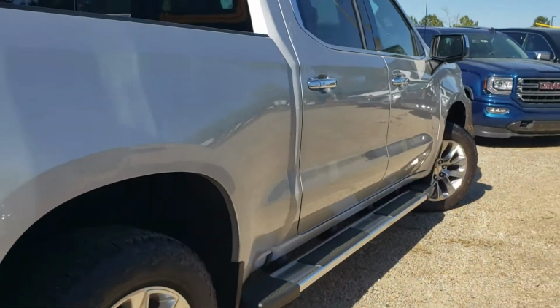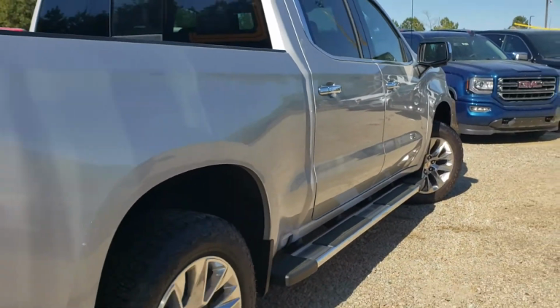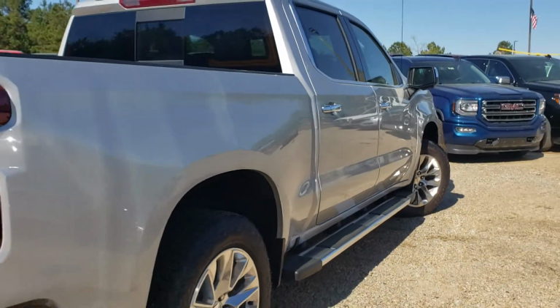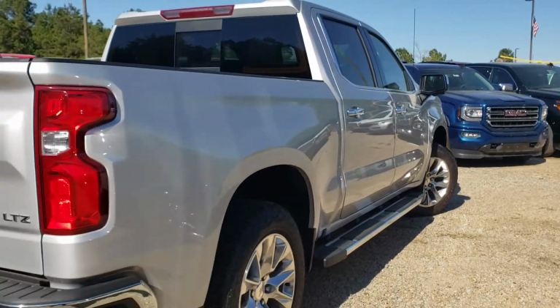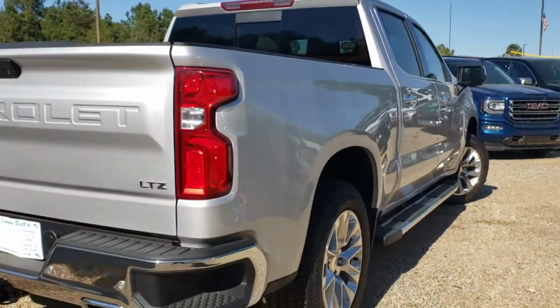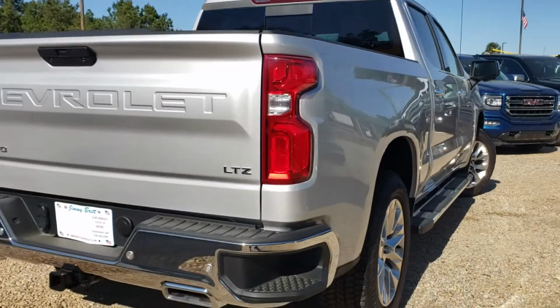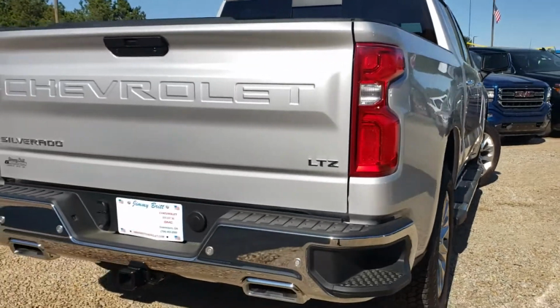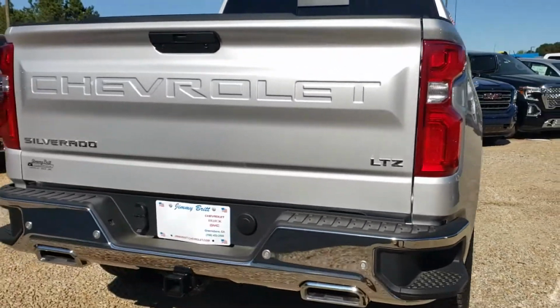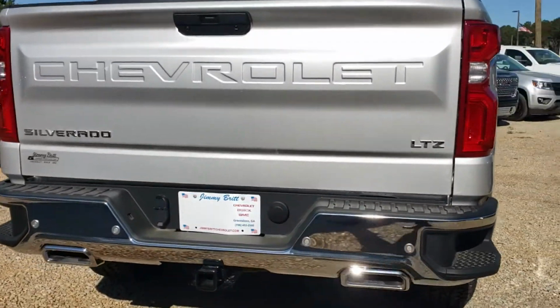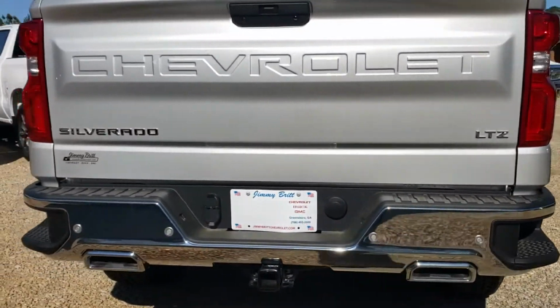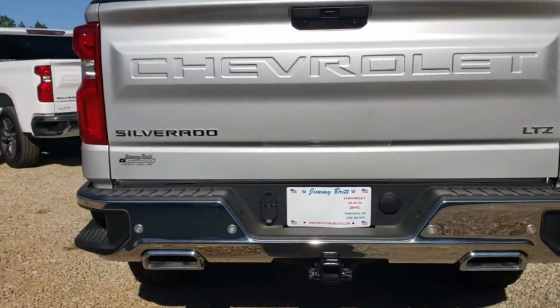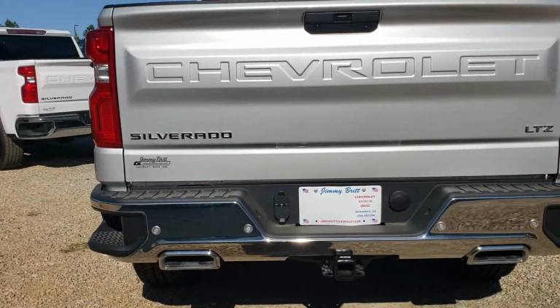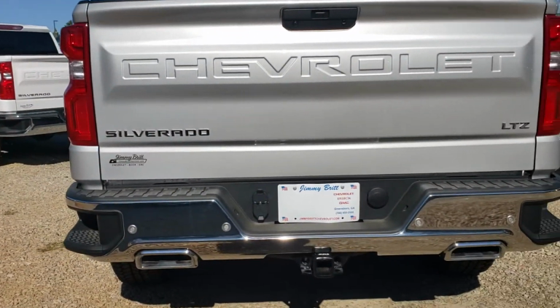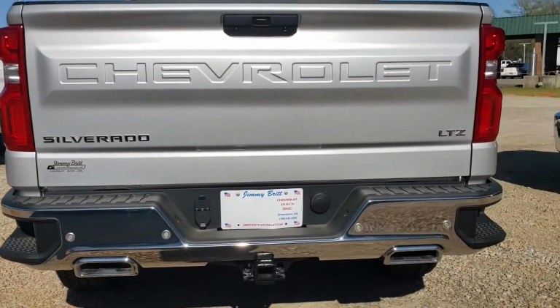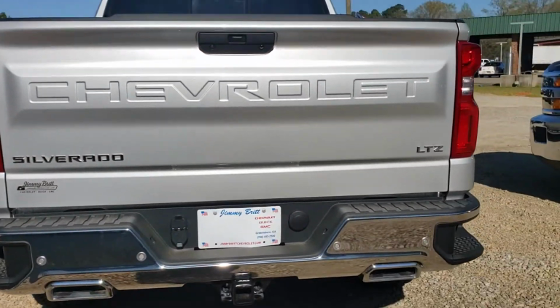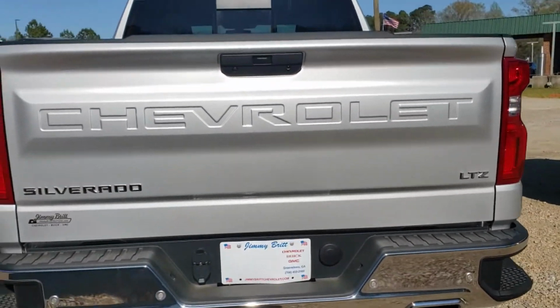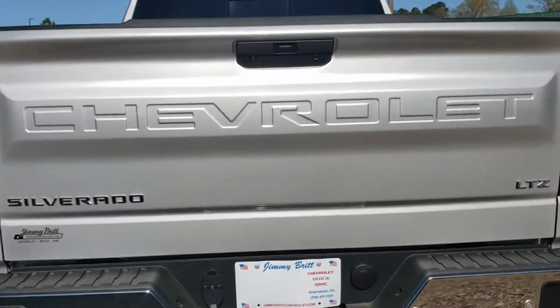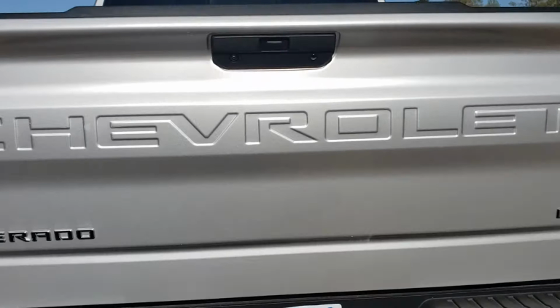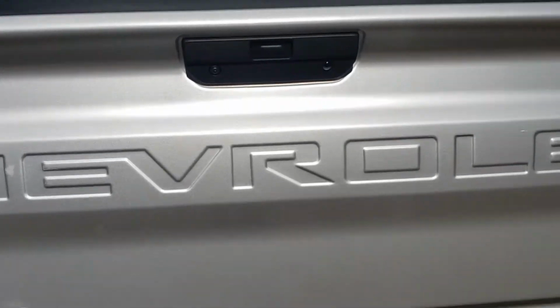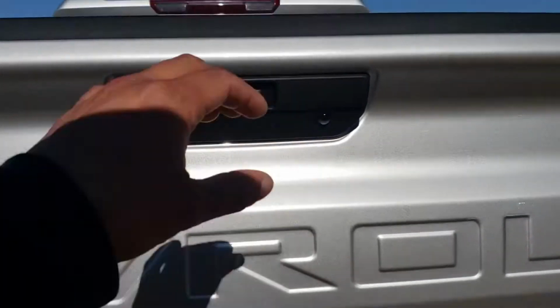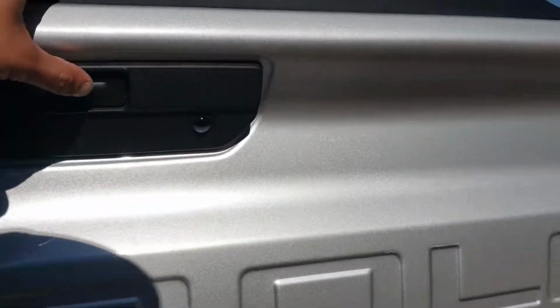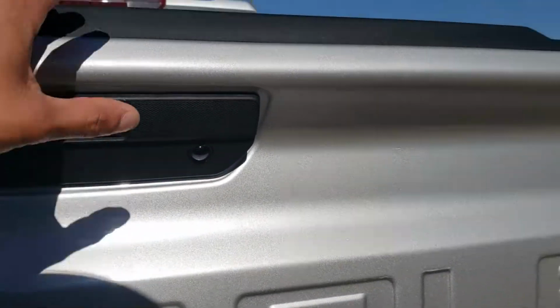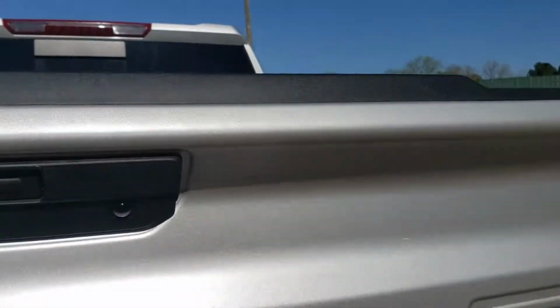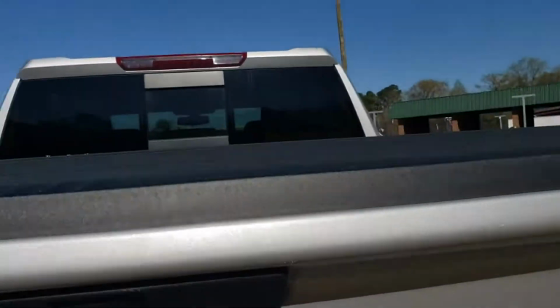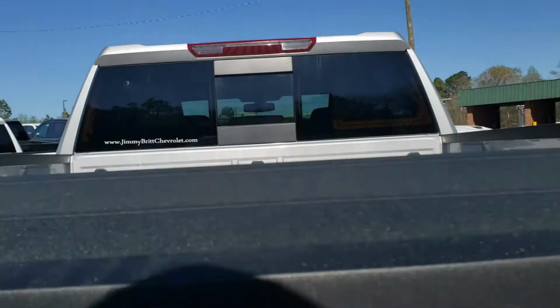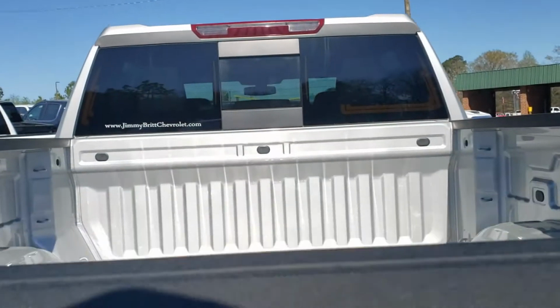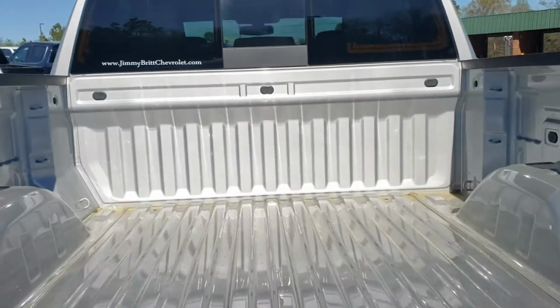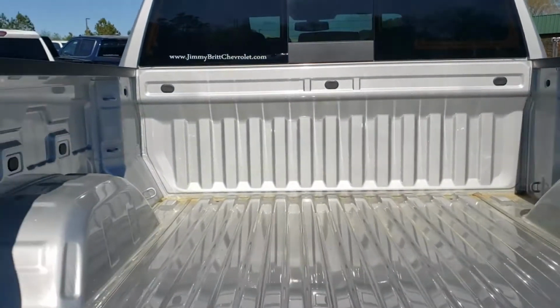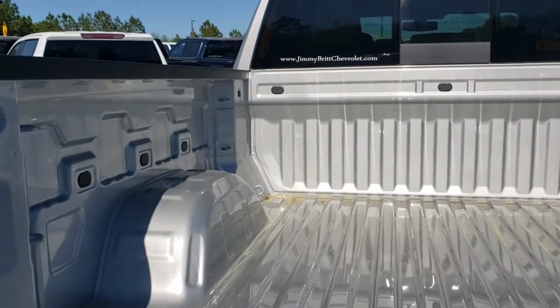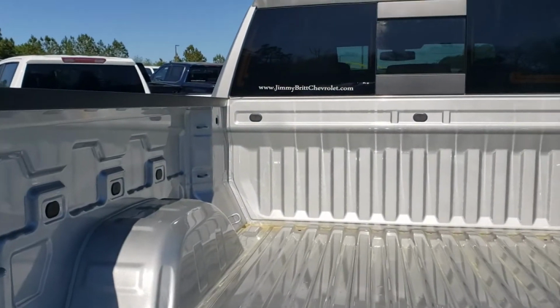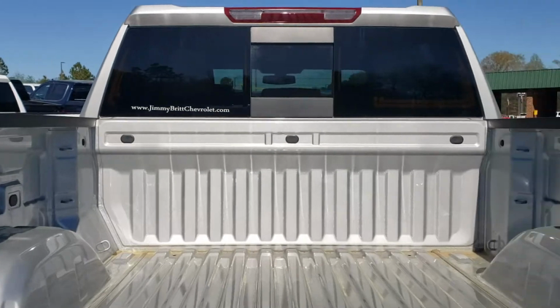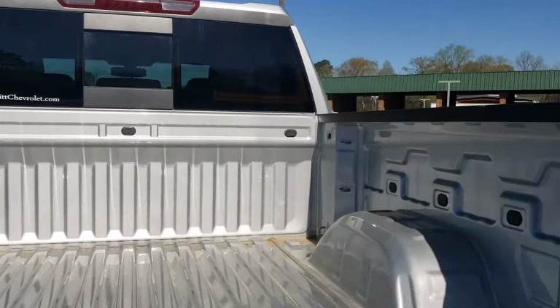Stationary running boards. Look at those exhaust tips. Really nice. Backup camera. Power lift tailgate — drops nice and slow. Rear sliding window.